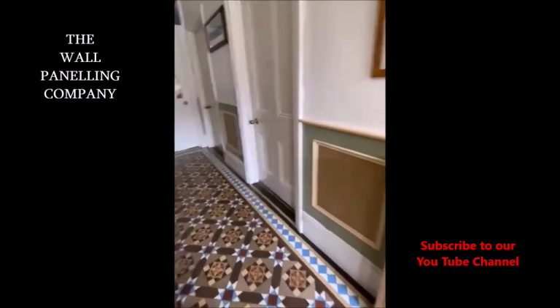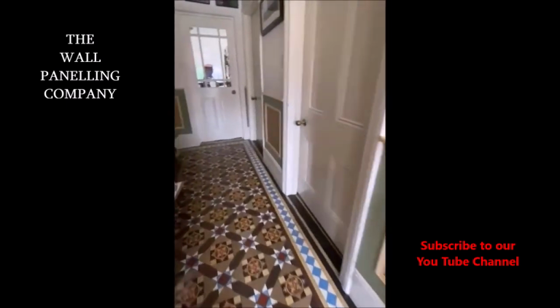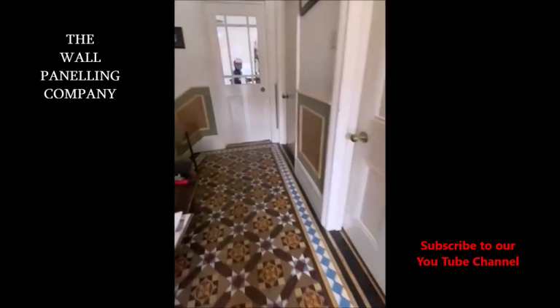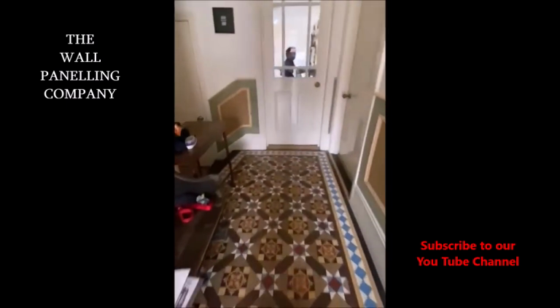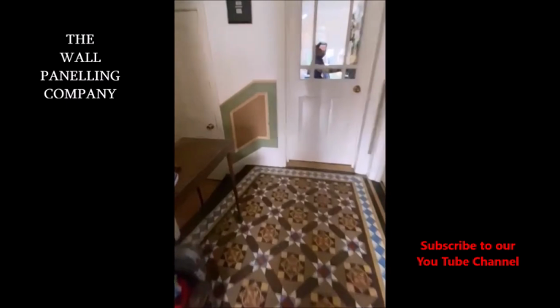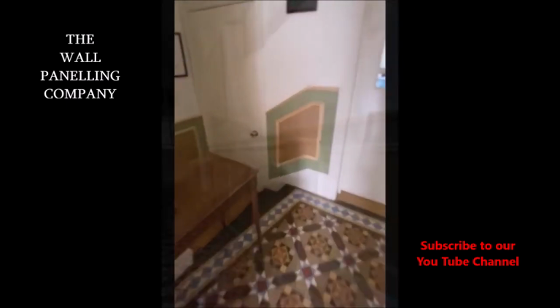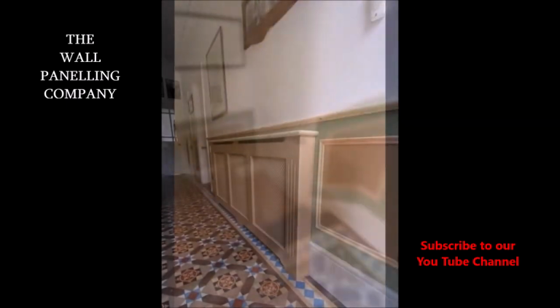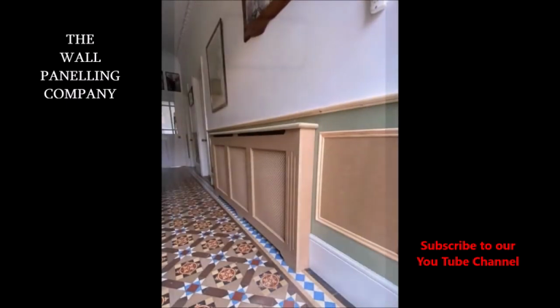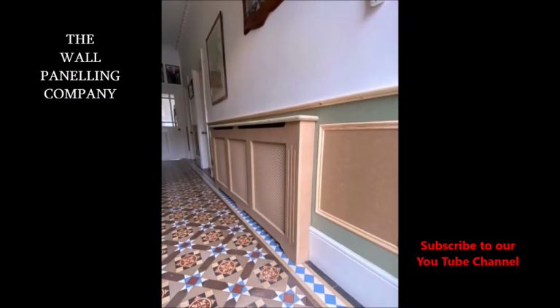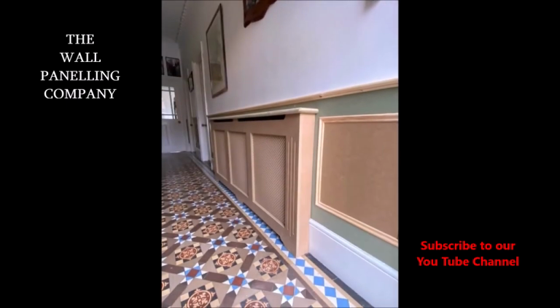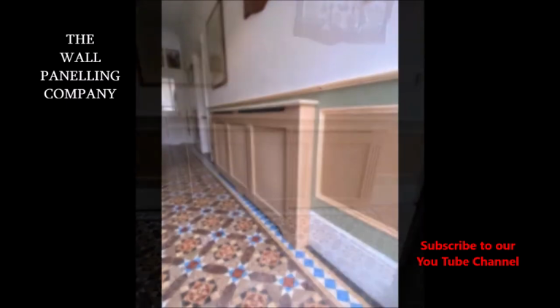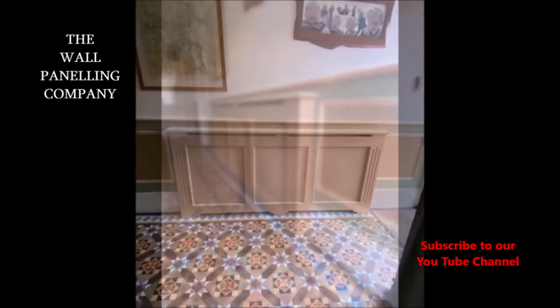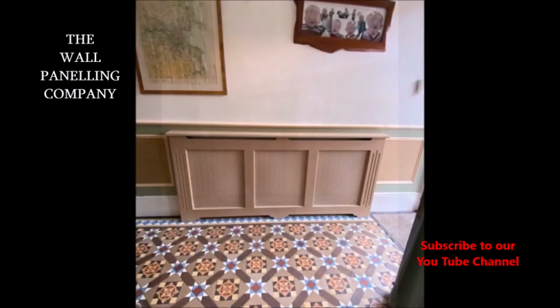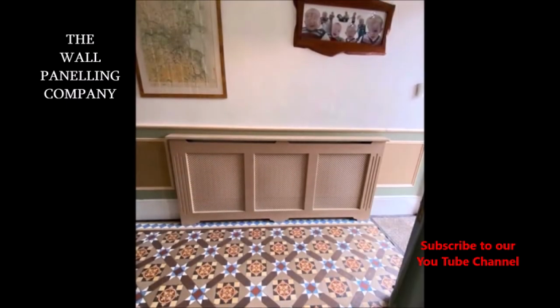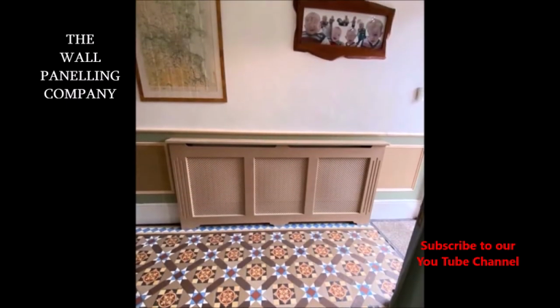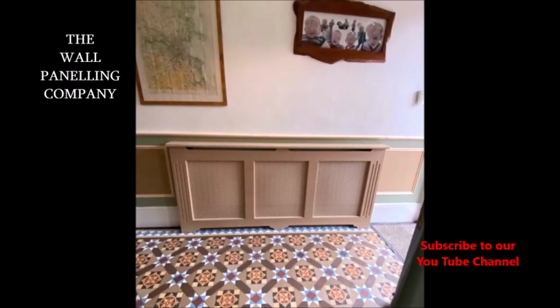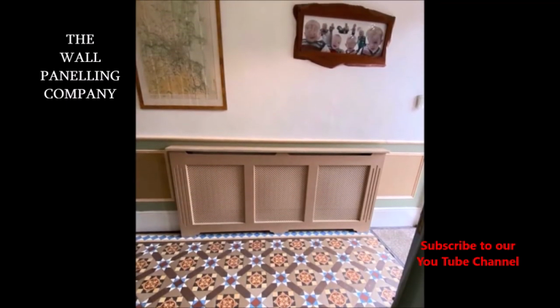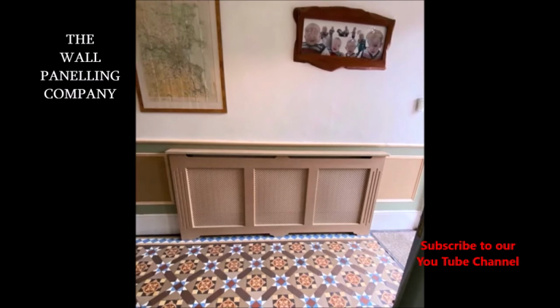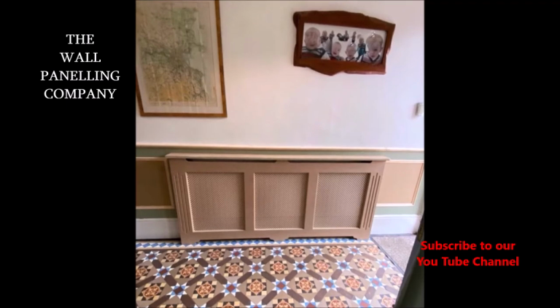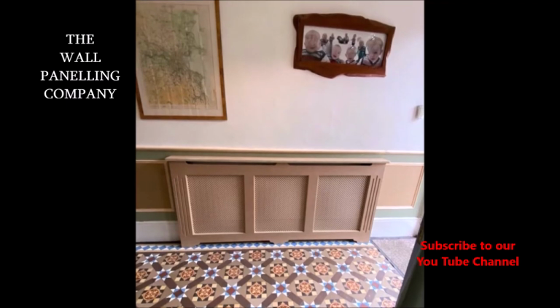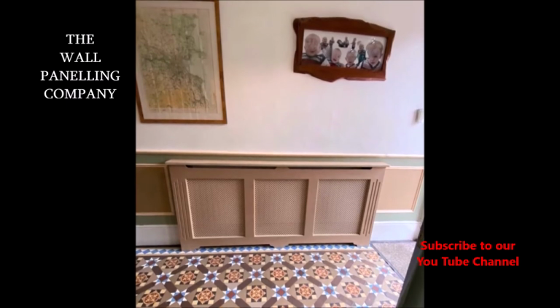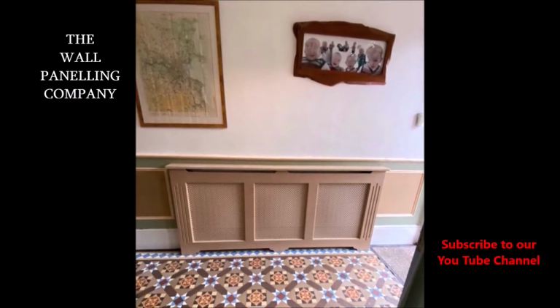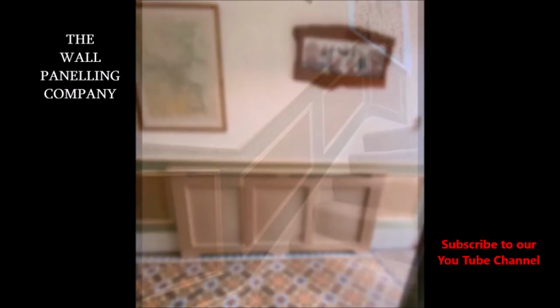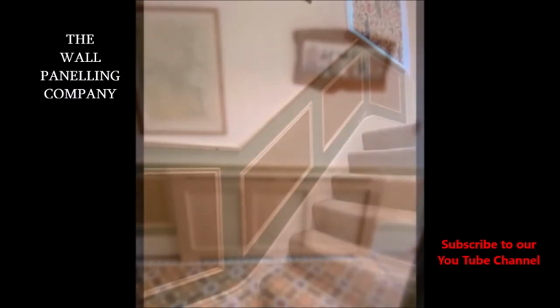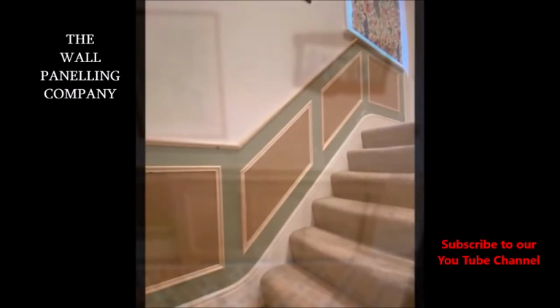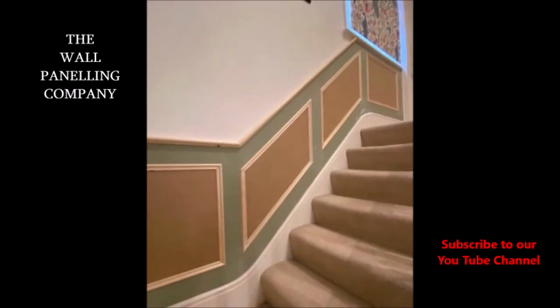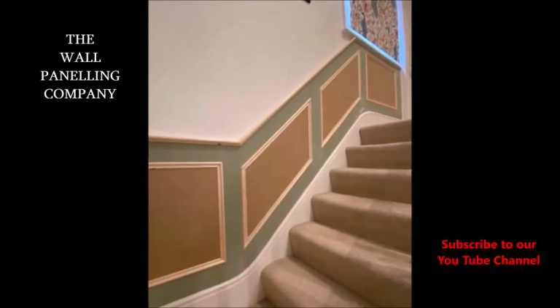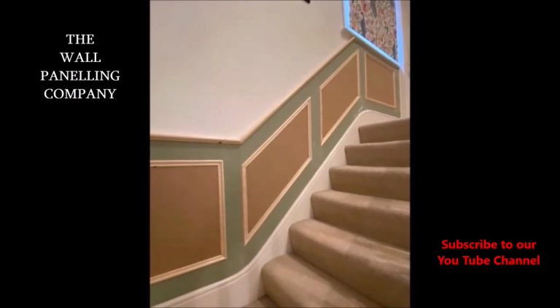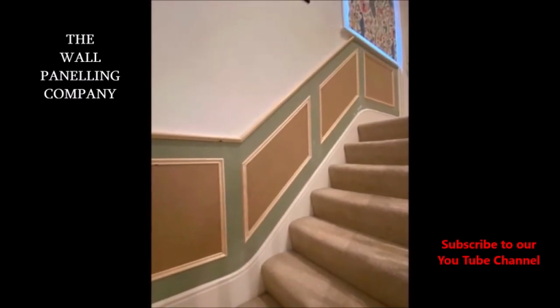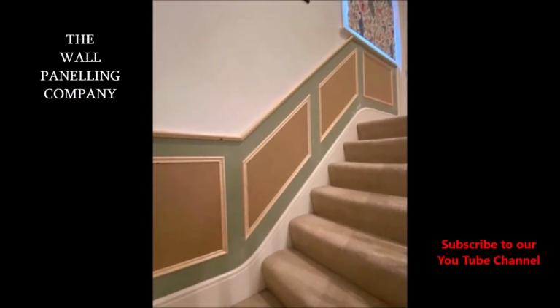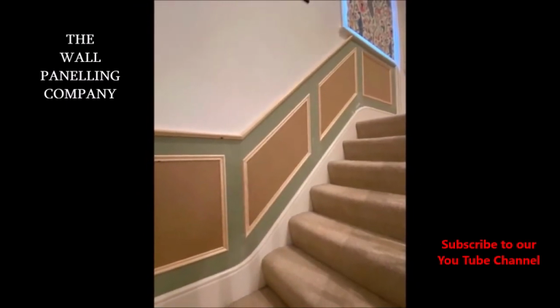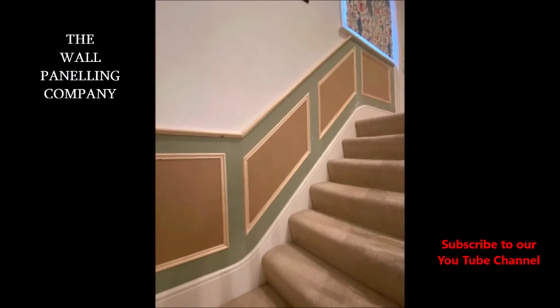The formal quote was emailed and was immediately accepted. The date was booked and the panel moldings were delivered two days before fitting, in readiness for the team to install.